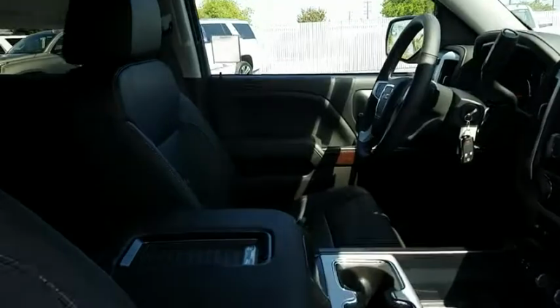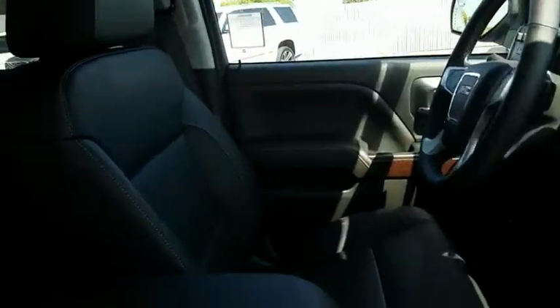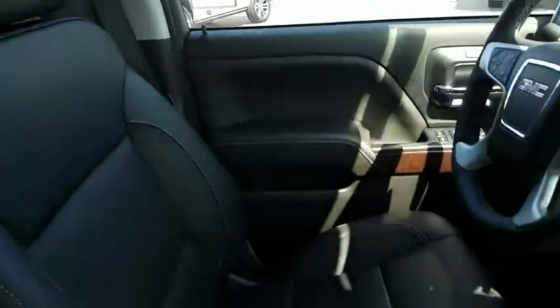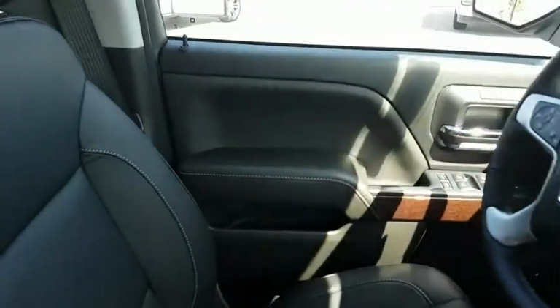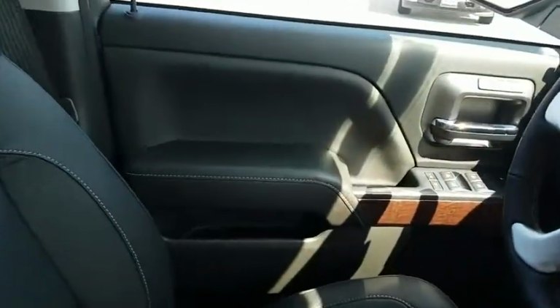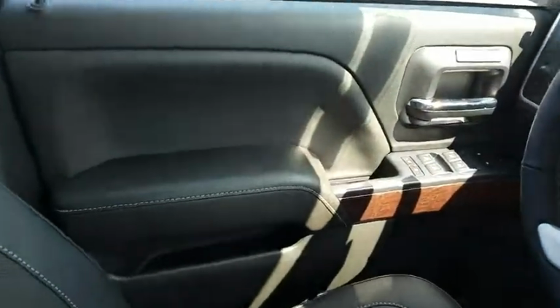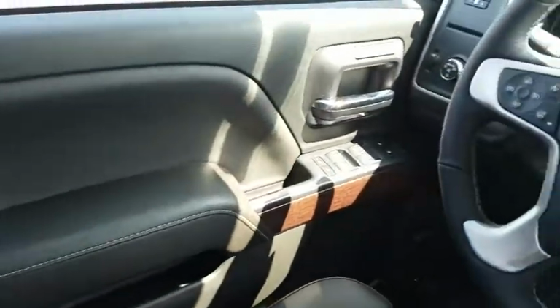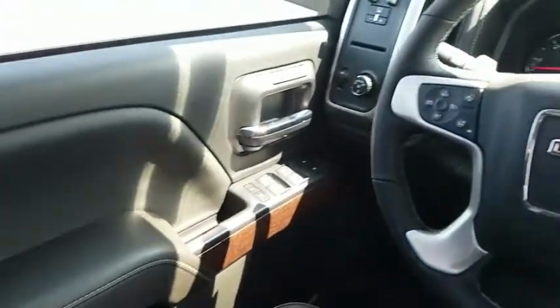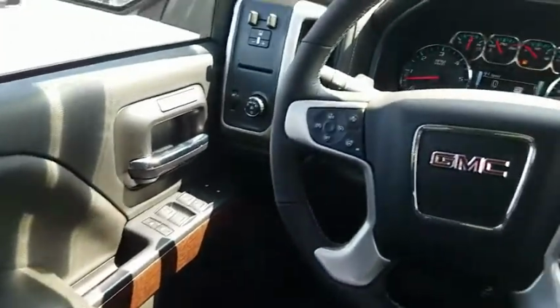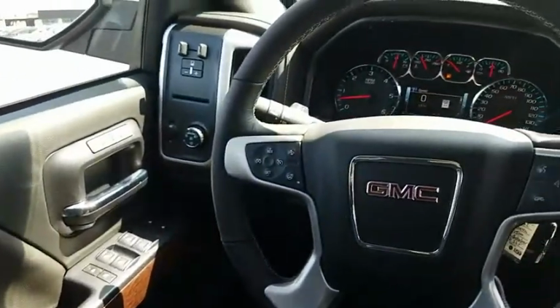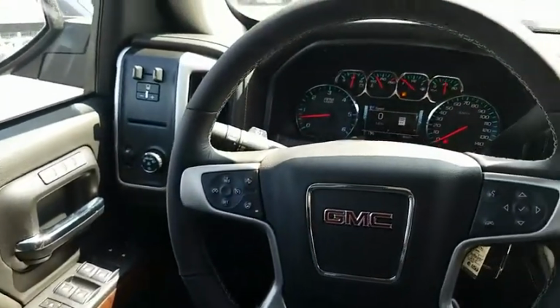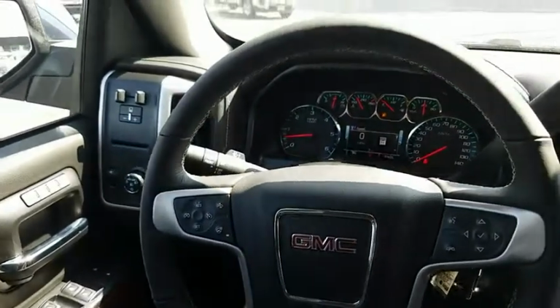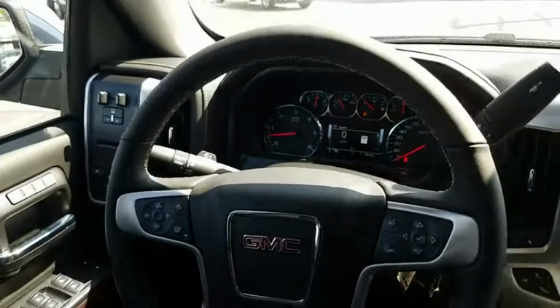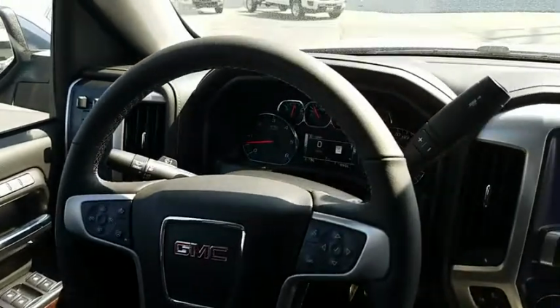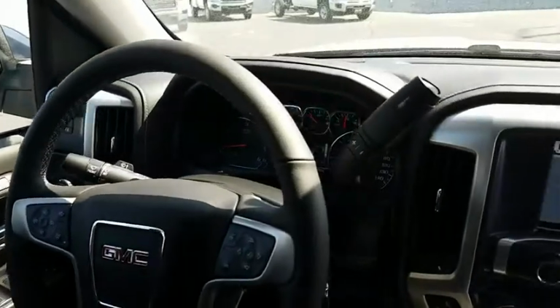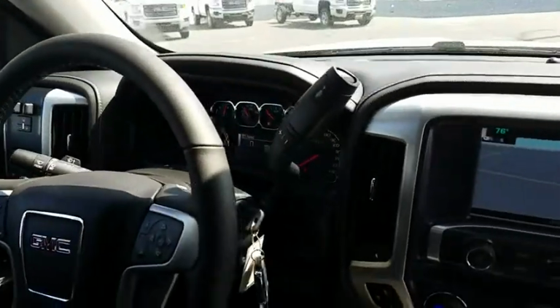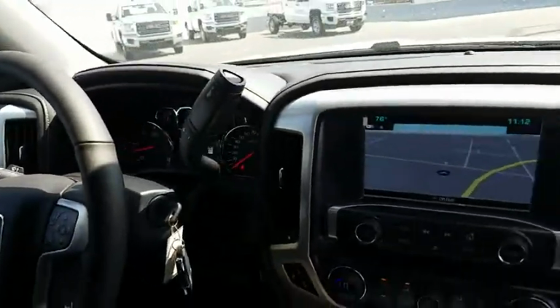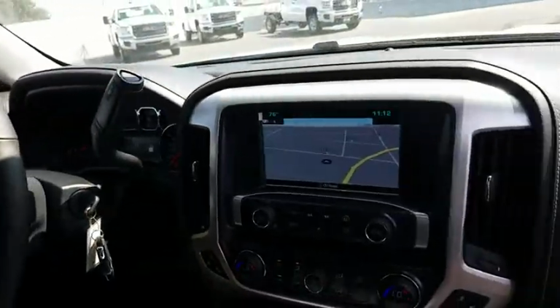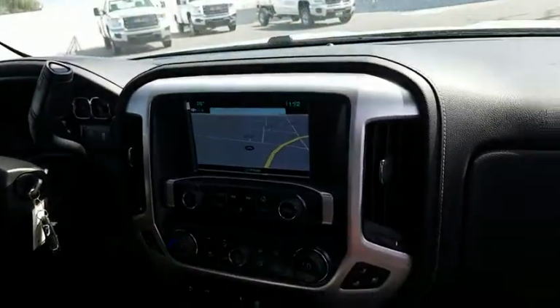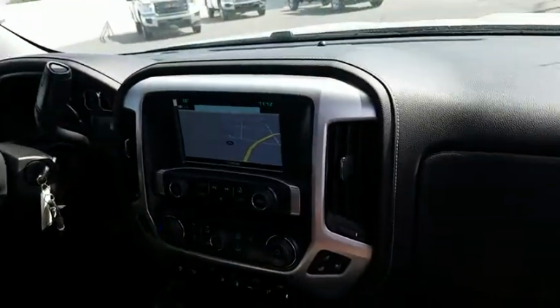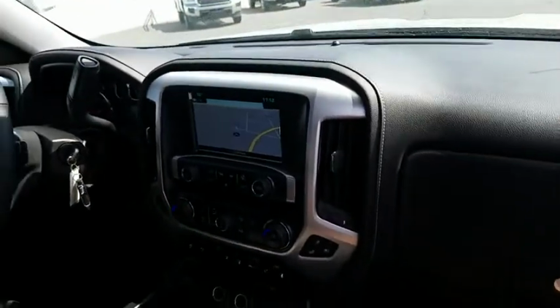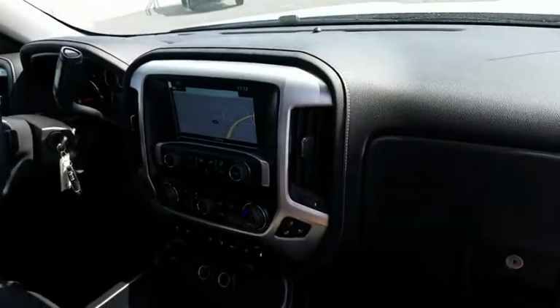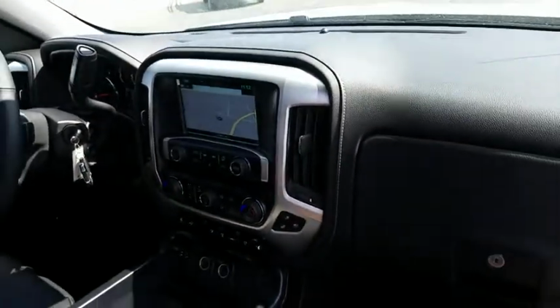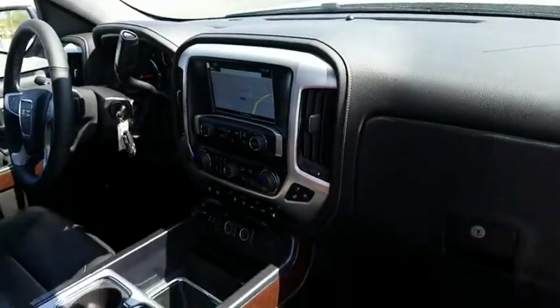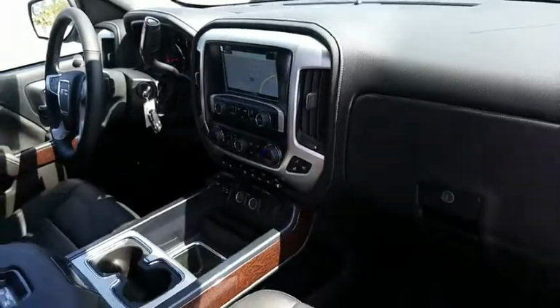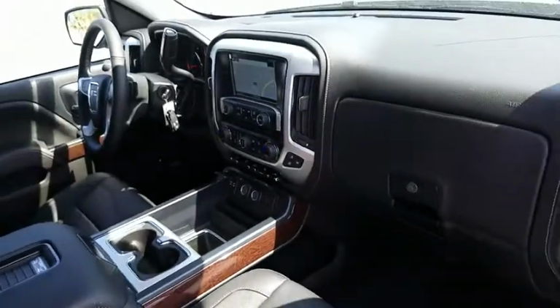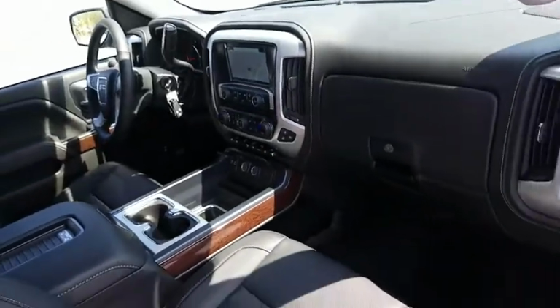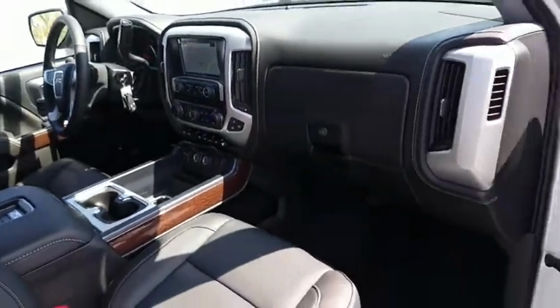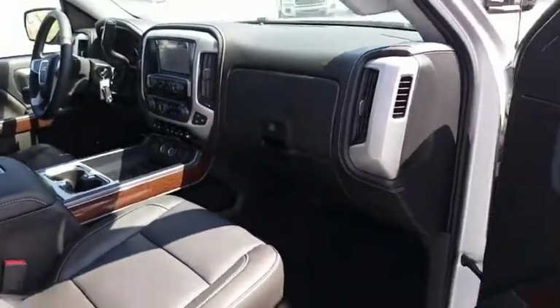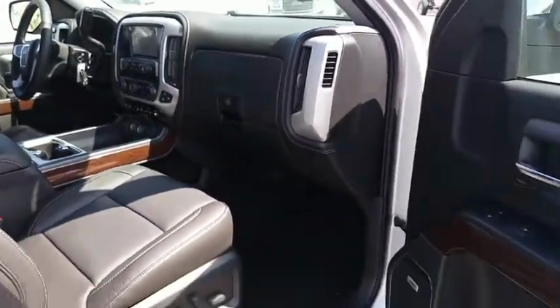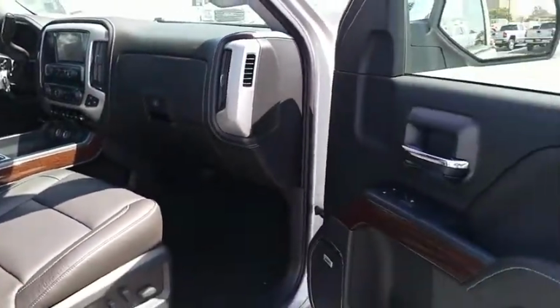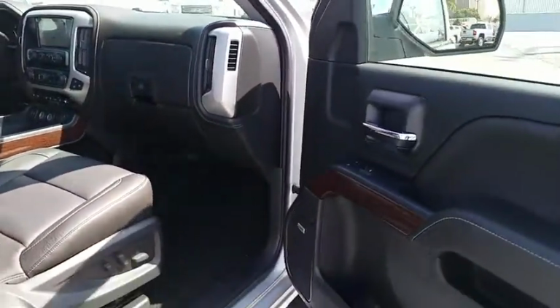Here are some of this vehicle's great options: stability control, remote engine start, anti-lock braking system, tow hitch, keyless entry, traction control, steering wheel audio controls, backup camera, power passenger seat.